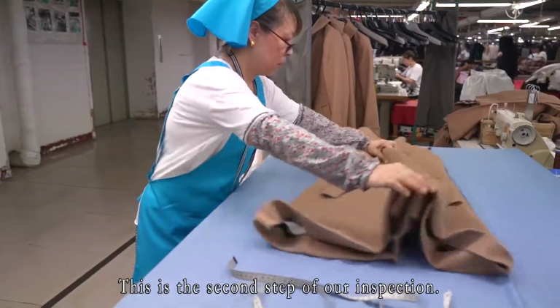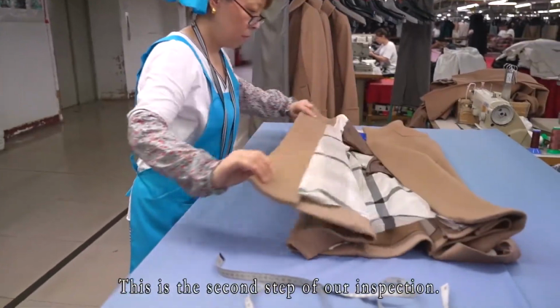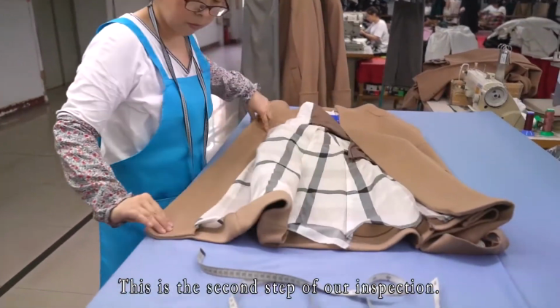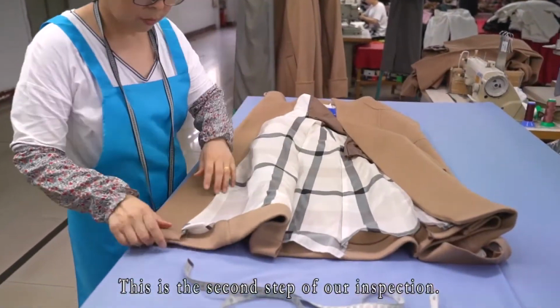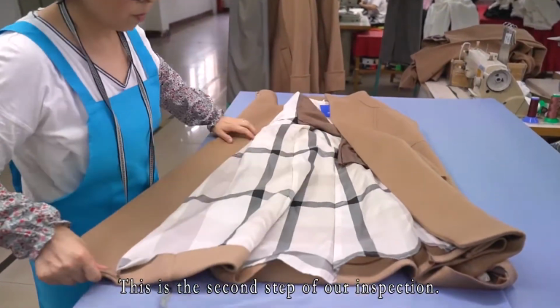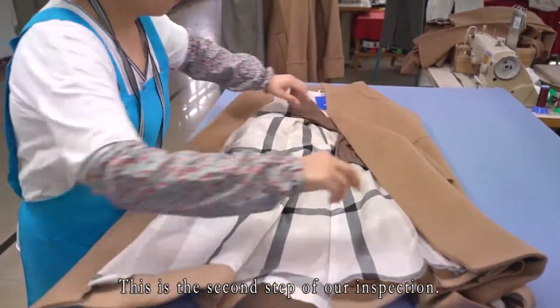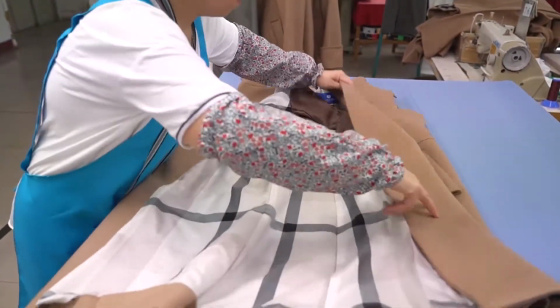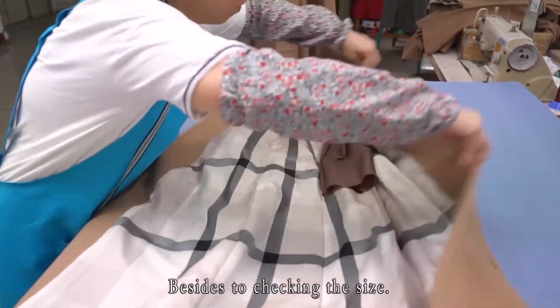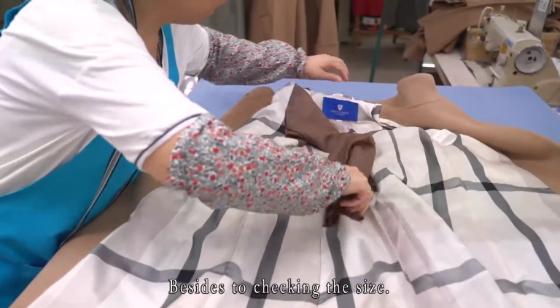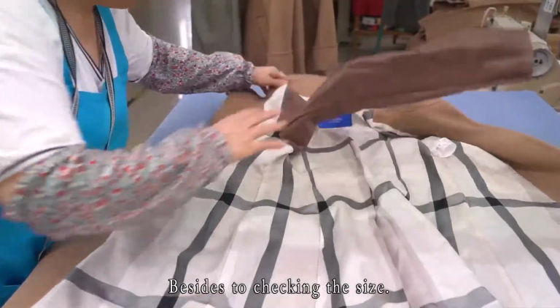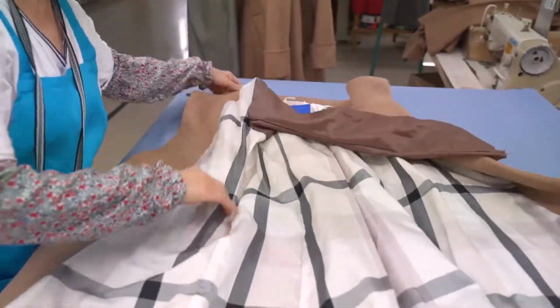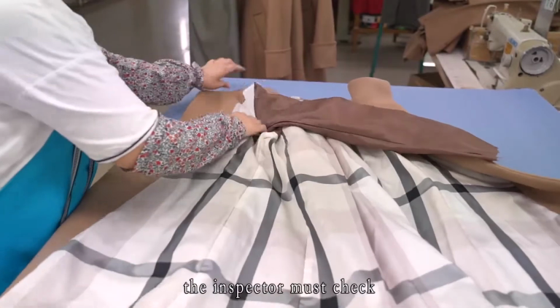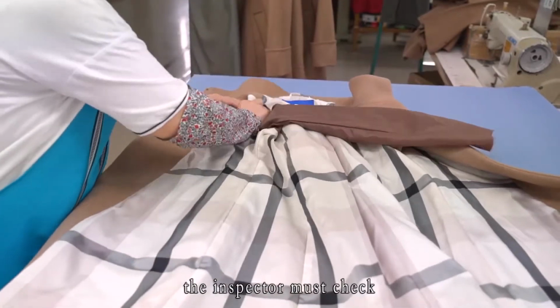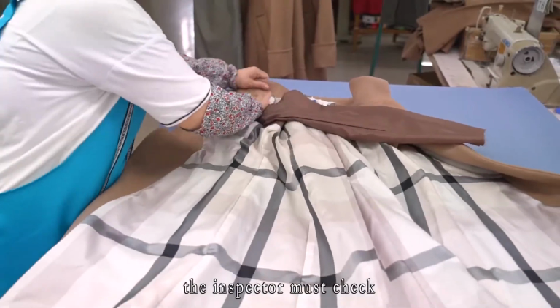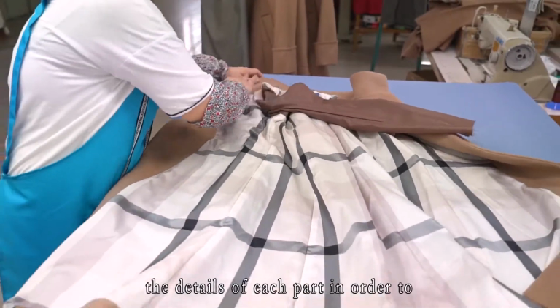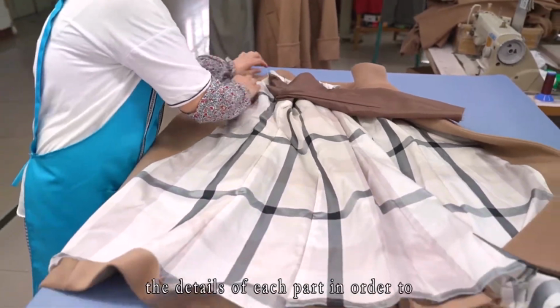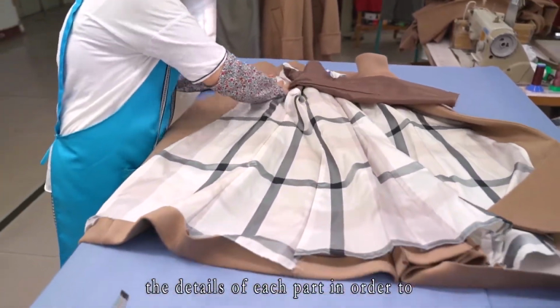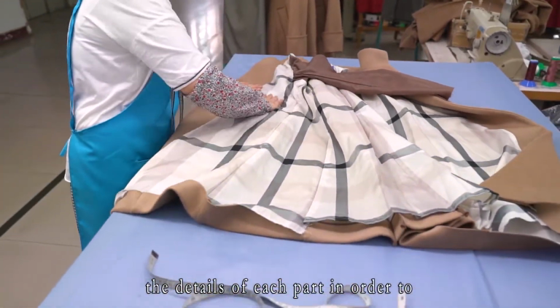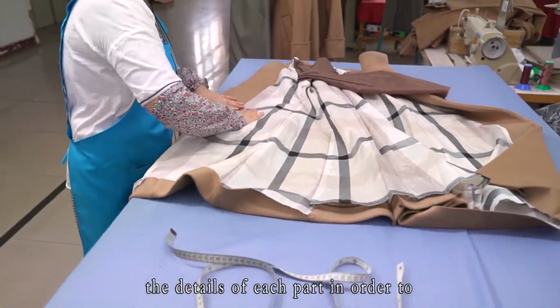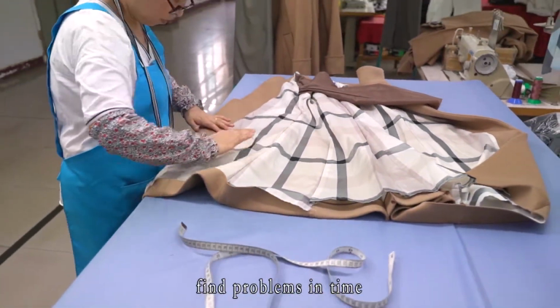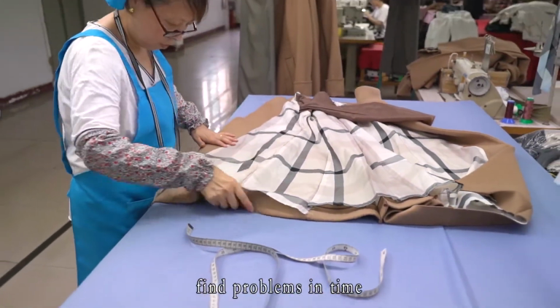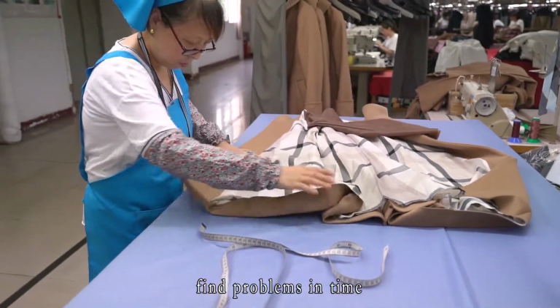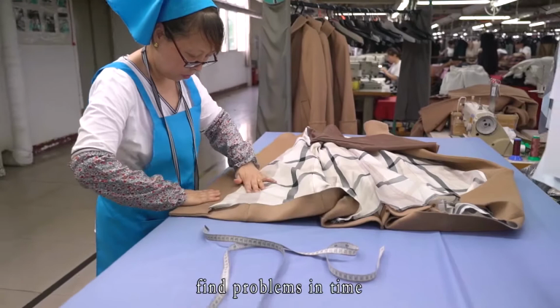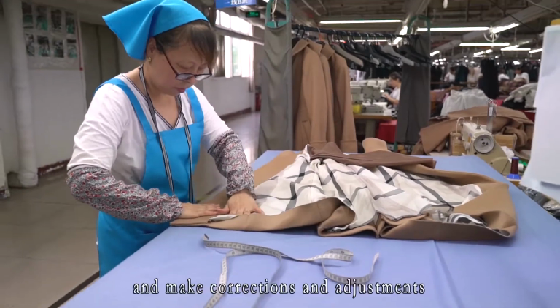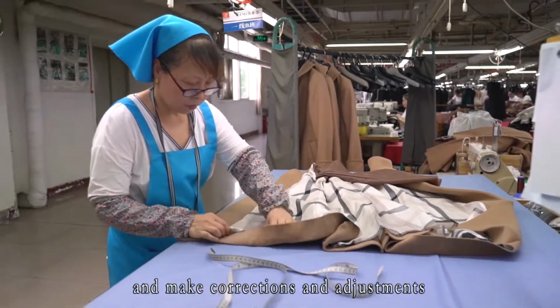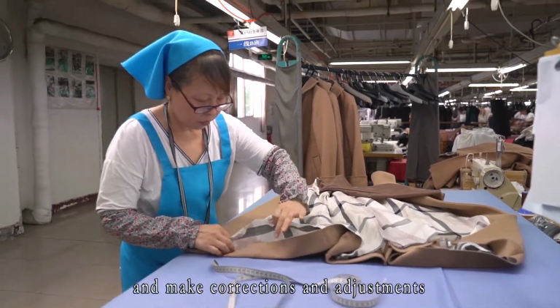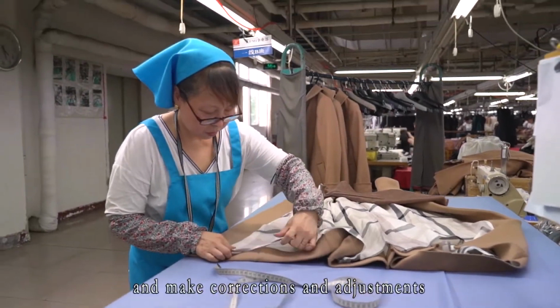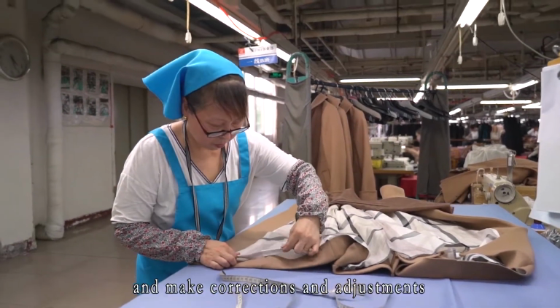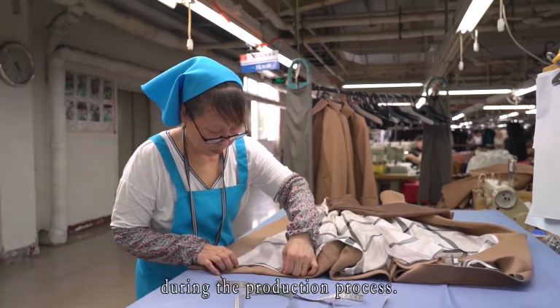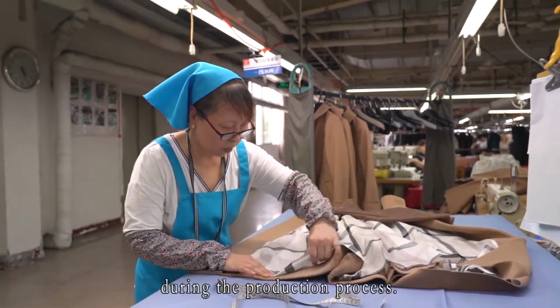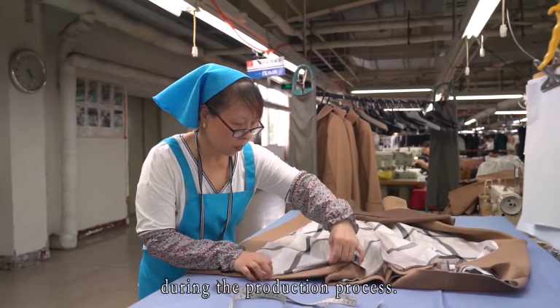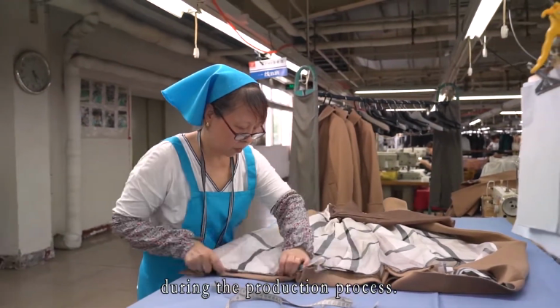This is the second step of our inspection. Besides checking the size, the inspector must check the detail of each part in order to find problems in time and make corrections and adjustments during the production process.